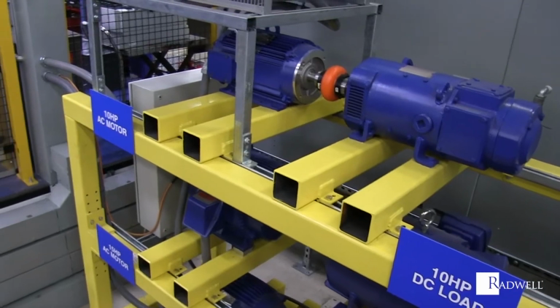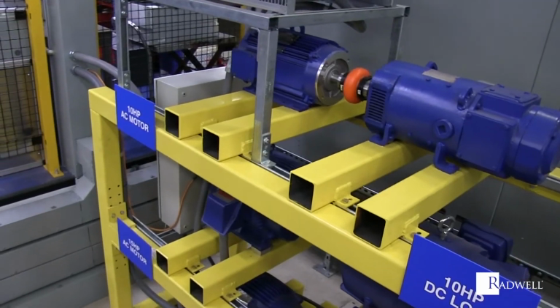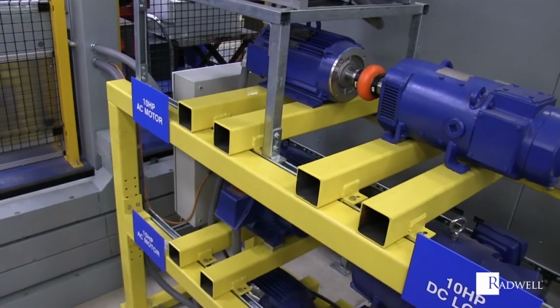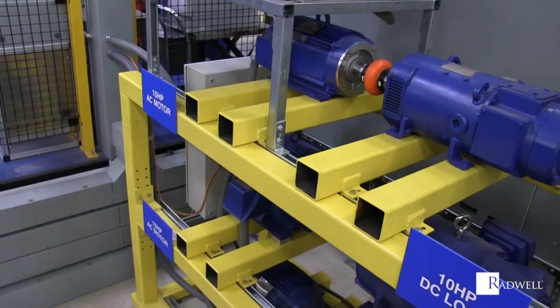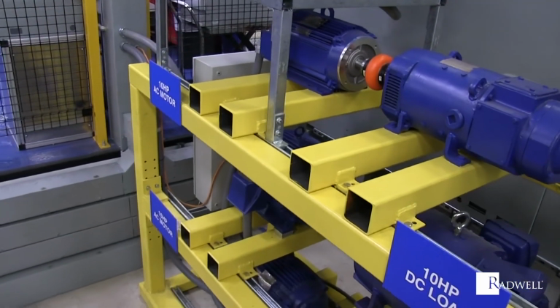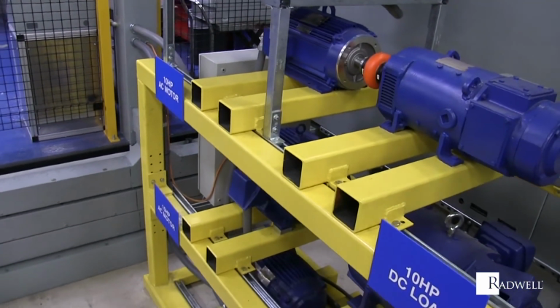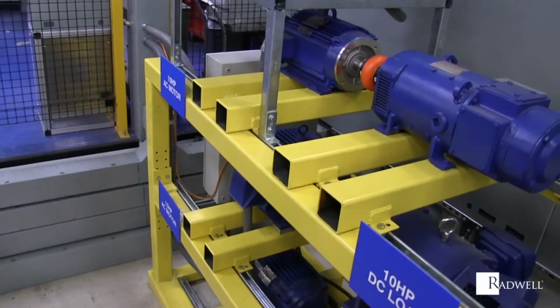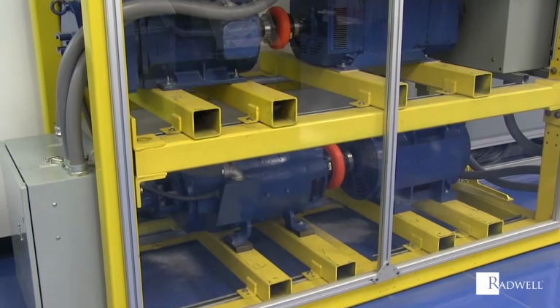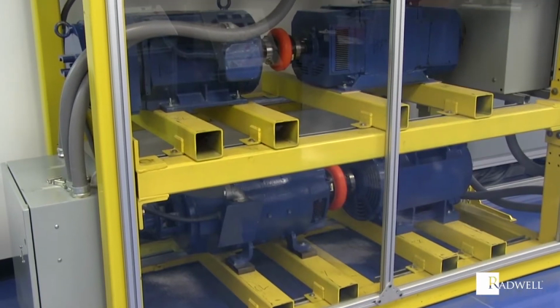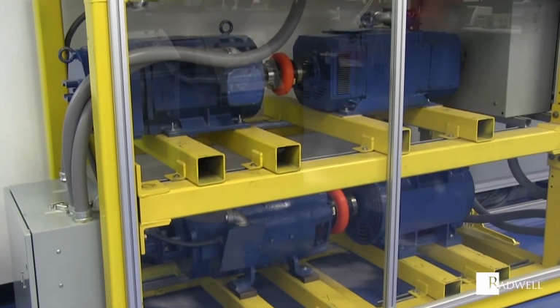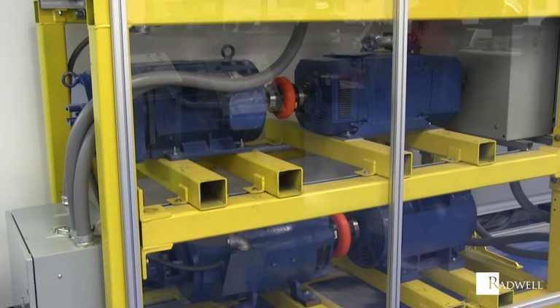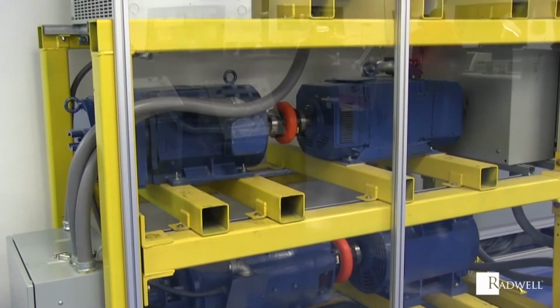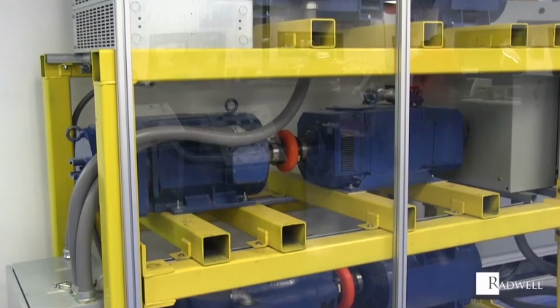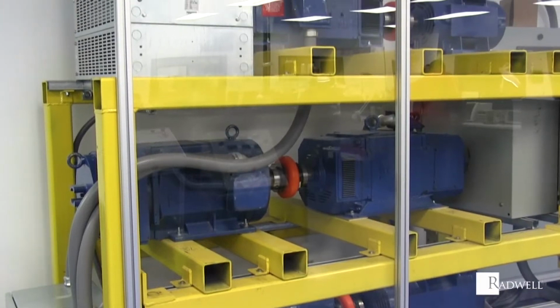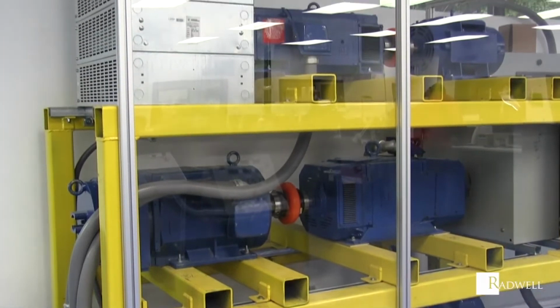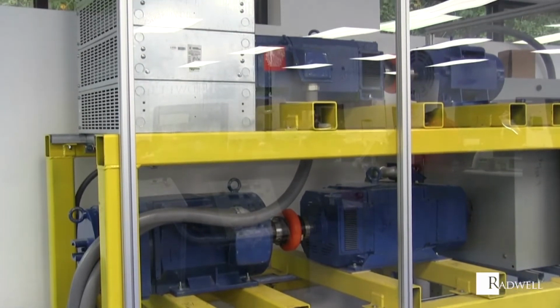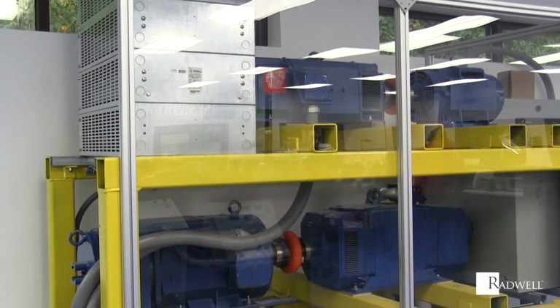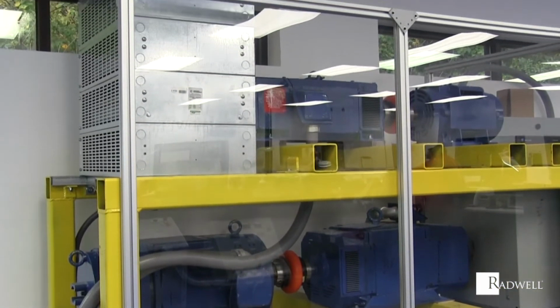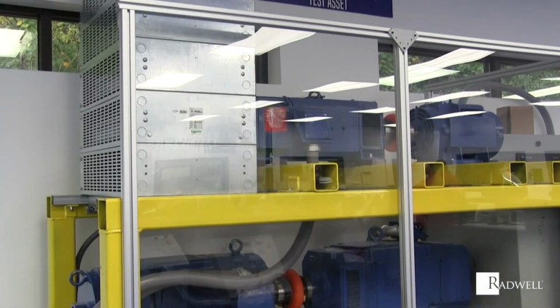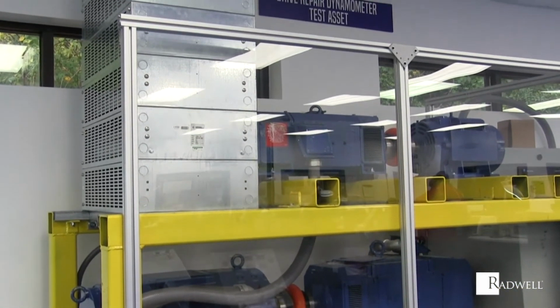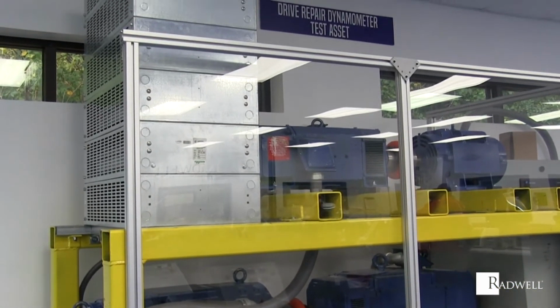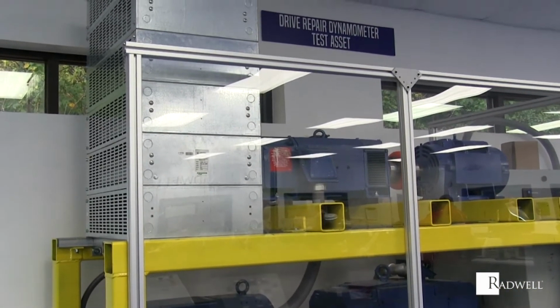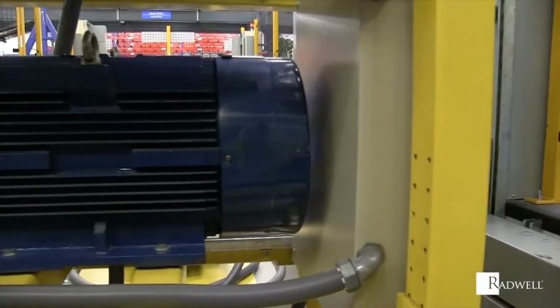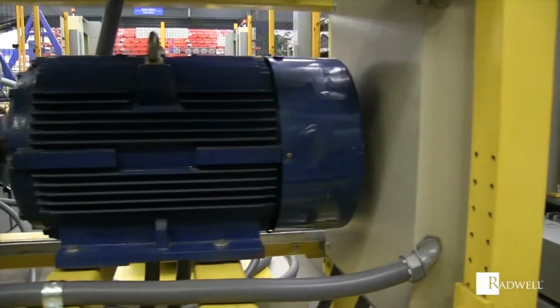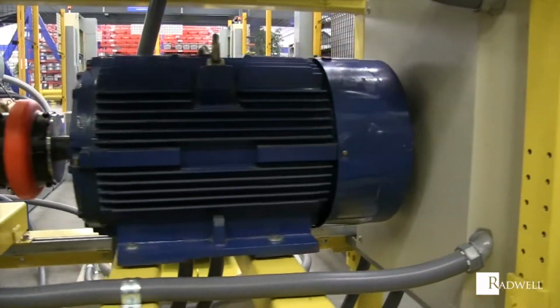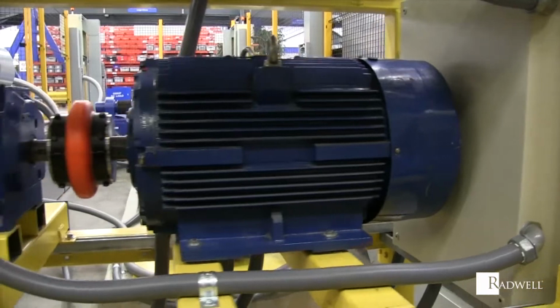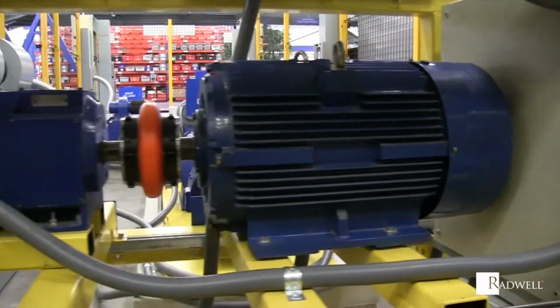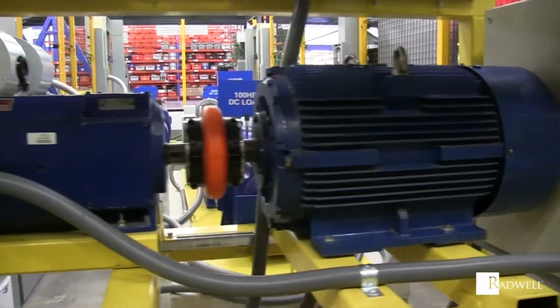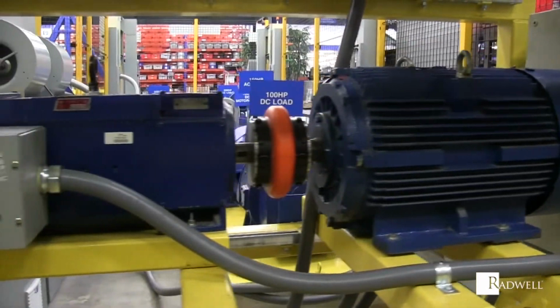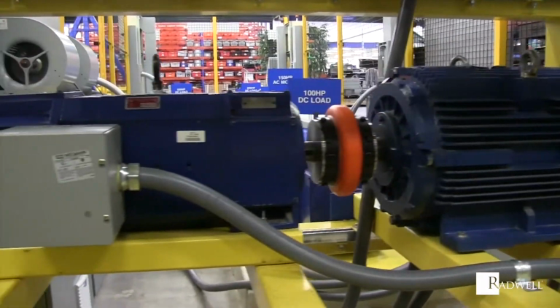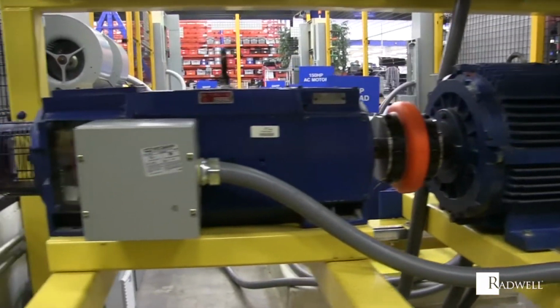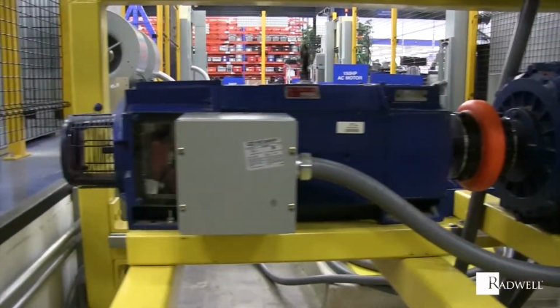The two main types of dynamometers that are used are power absorption and power transmission. A power absorbing dynamometer absorbs the power that was accumulated during this process and usually releases it back as heat.